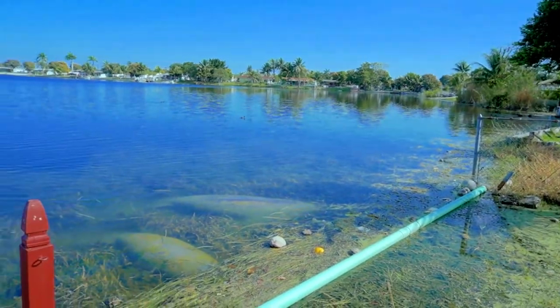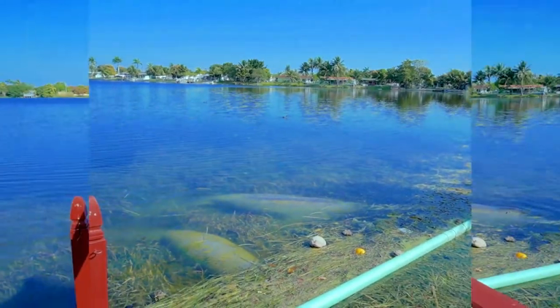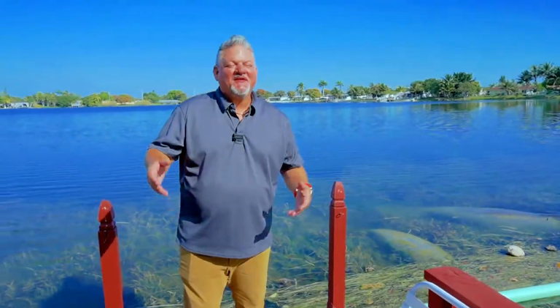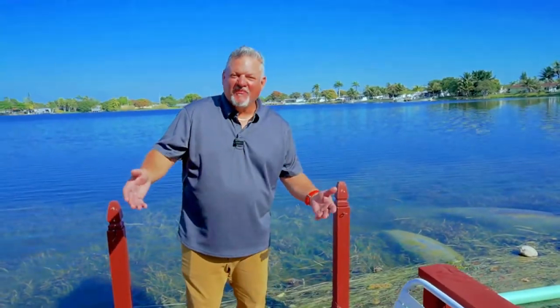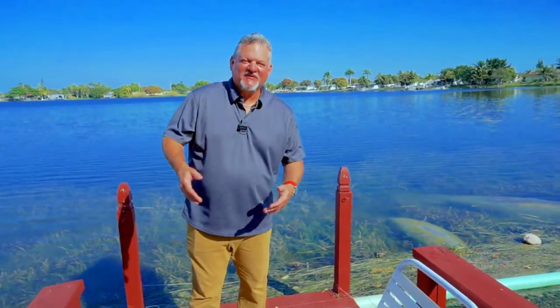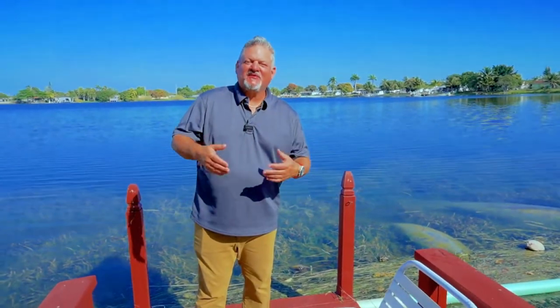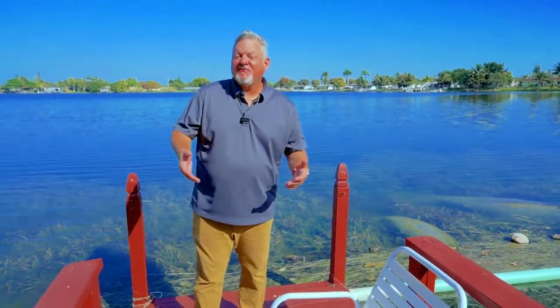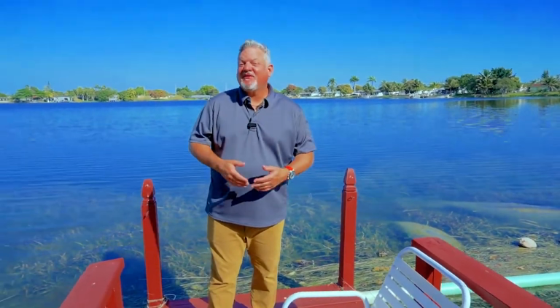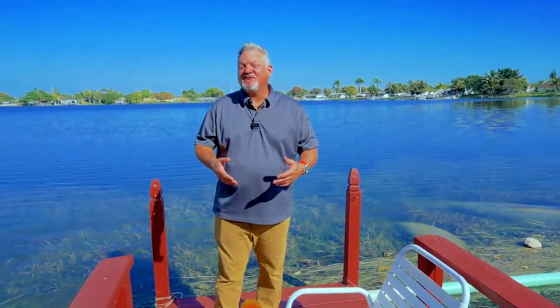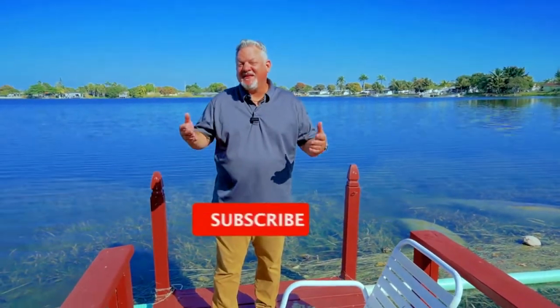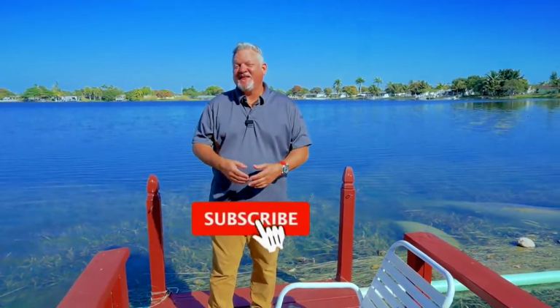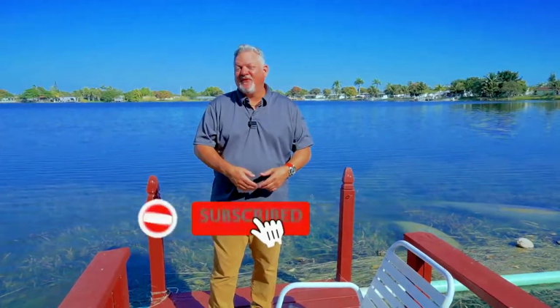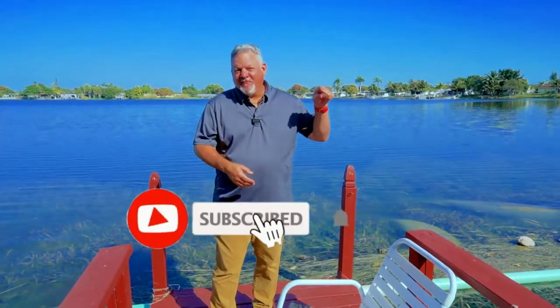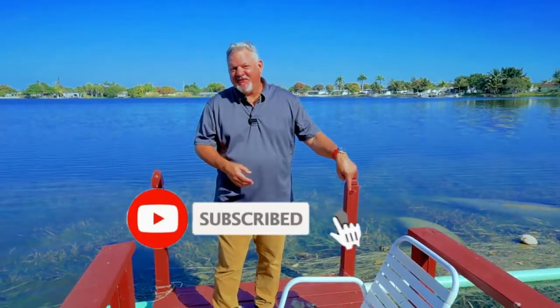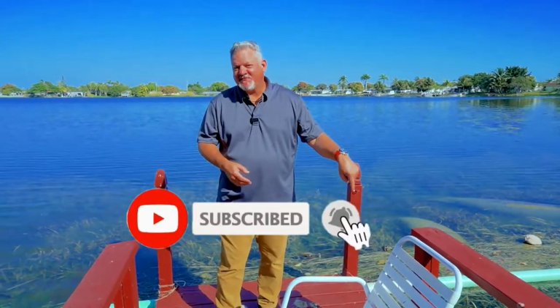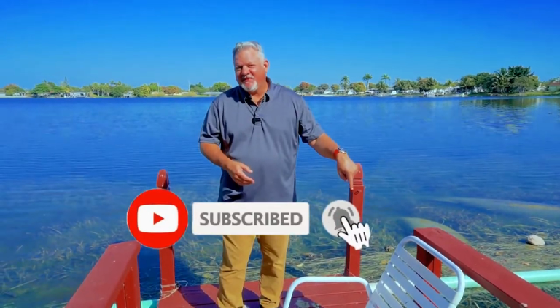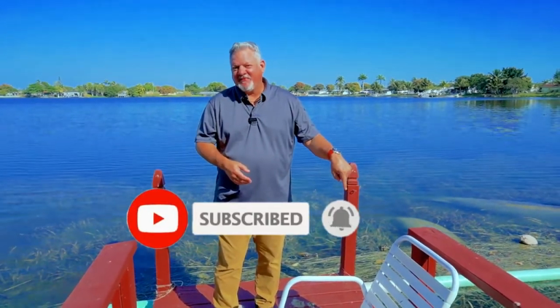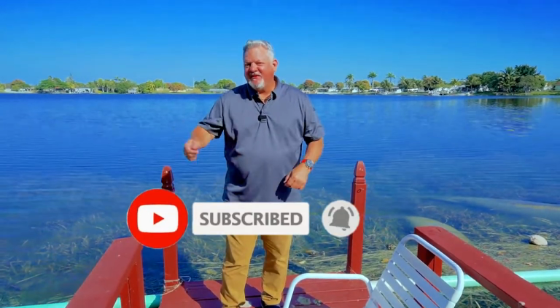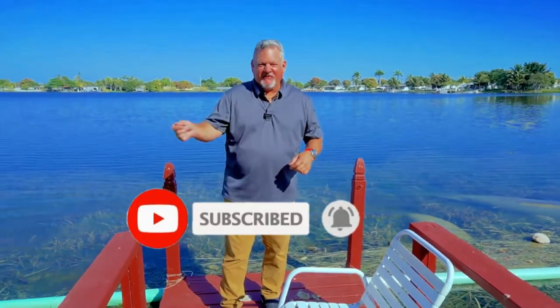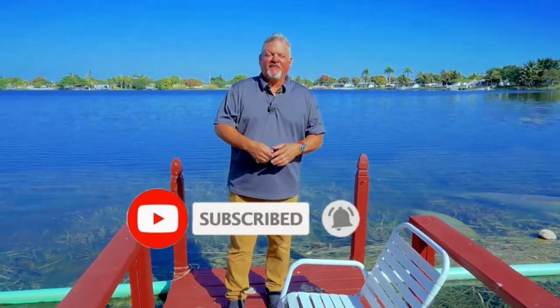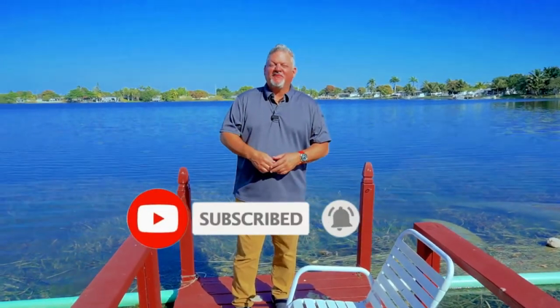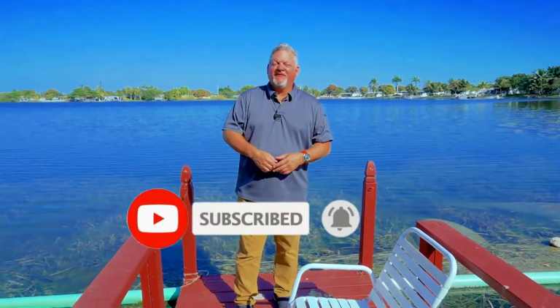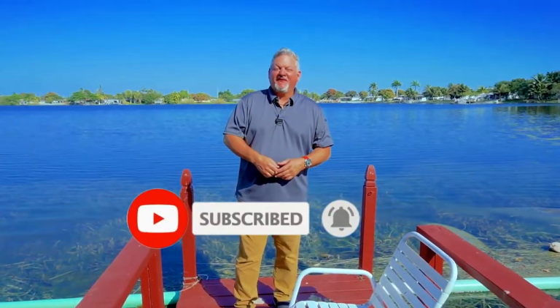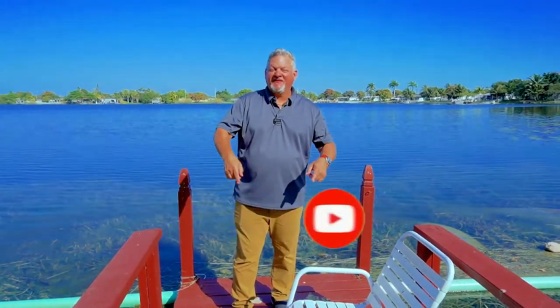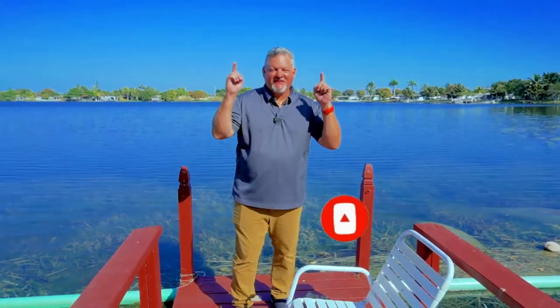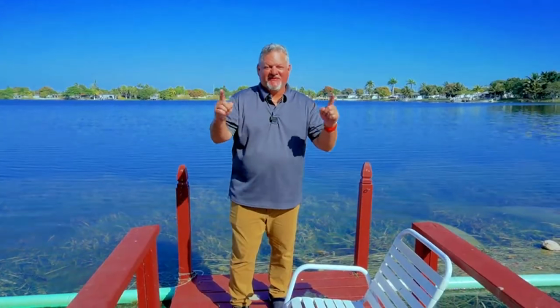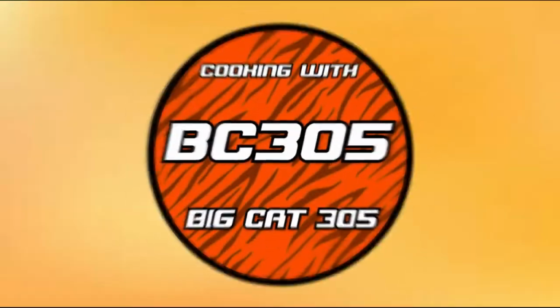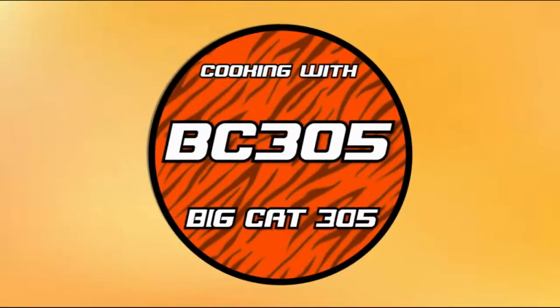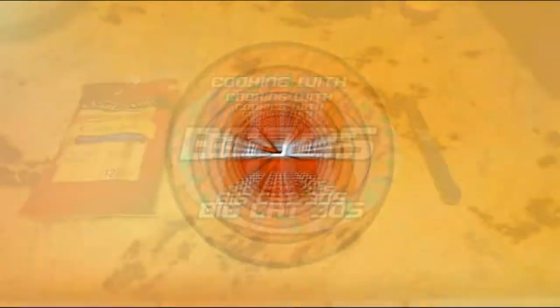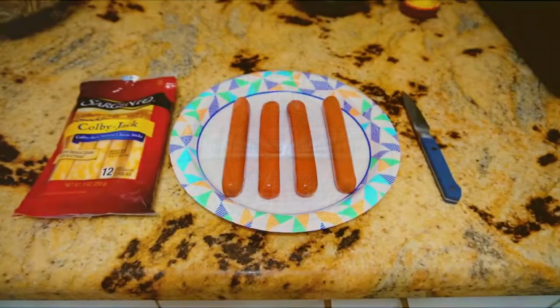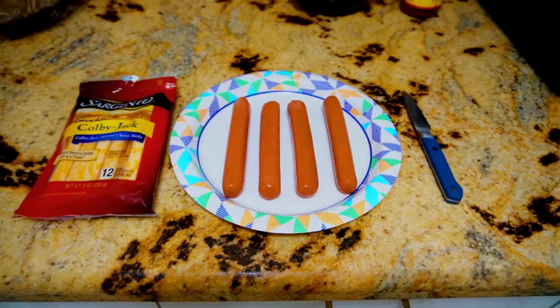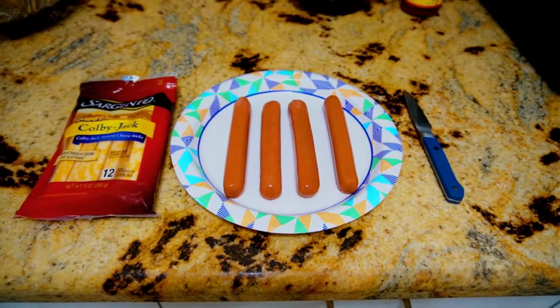What we do here is try to simplify the cooking process, make it easy and fun. Make sure you hit that subscribe button down below and ring that notification bell. Everybody, let's get cooking!